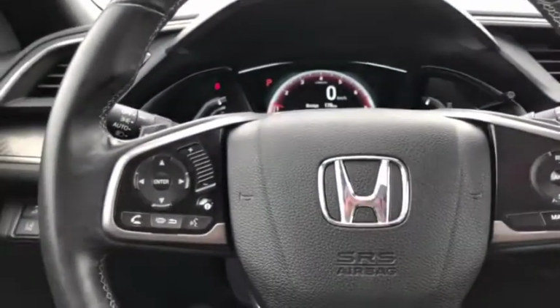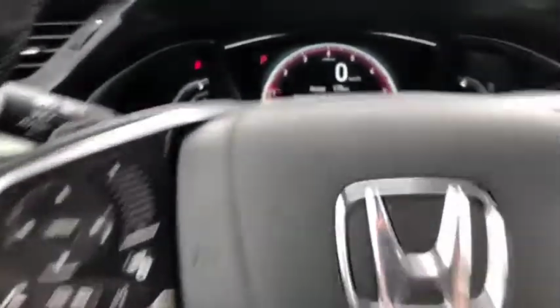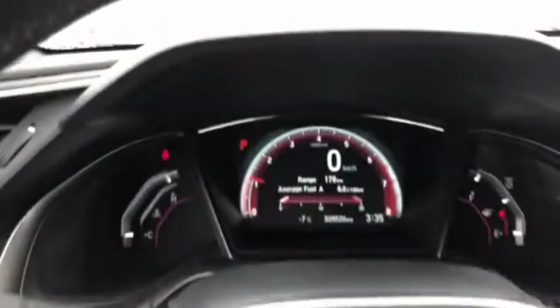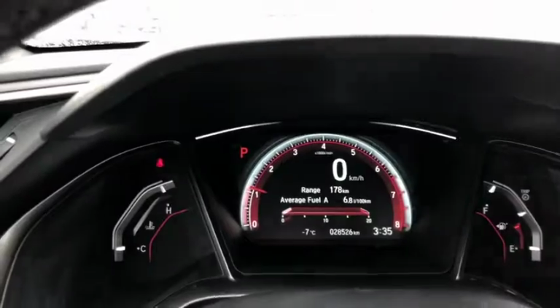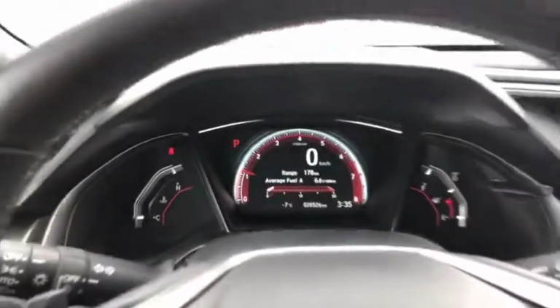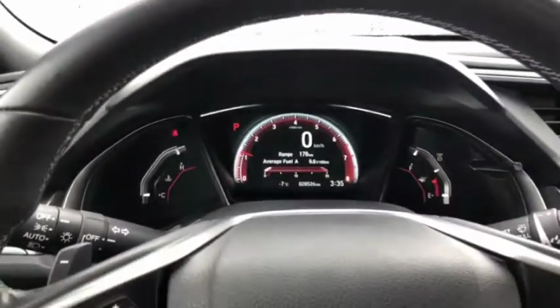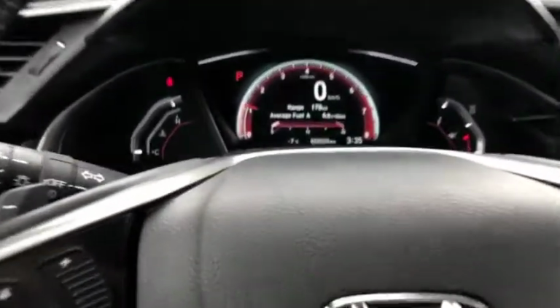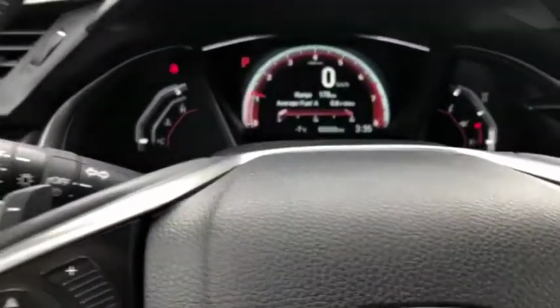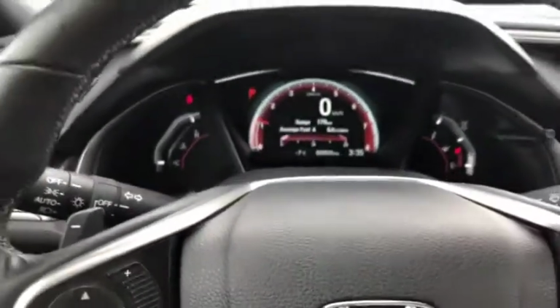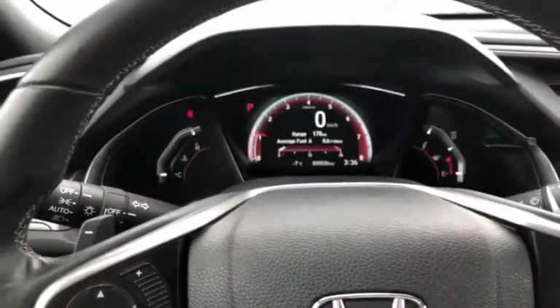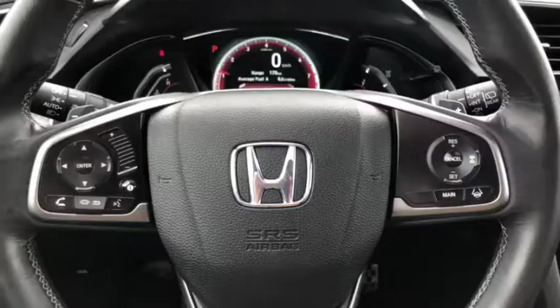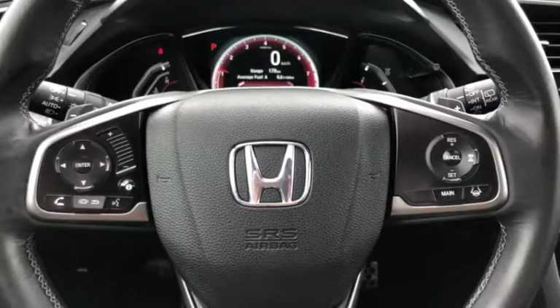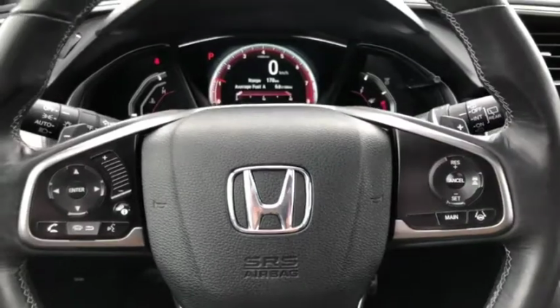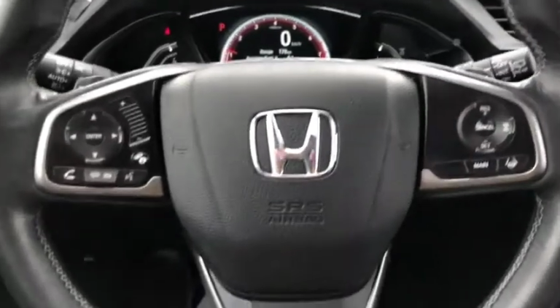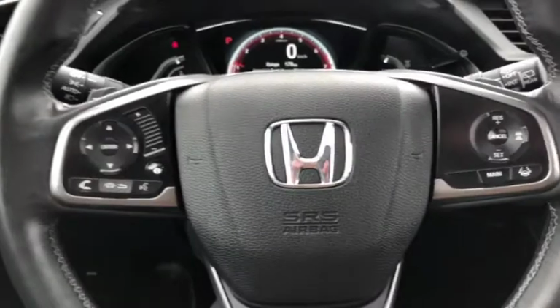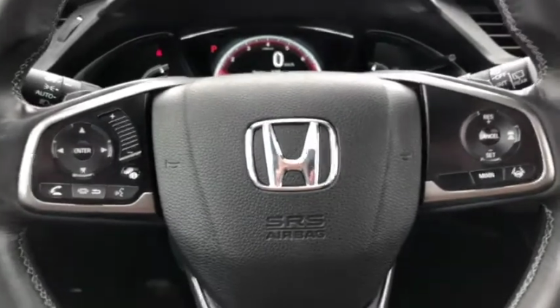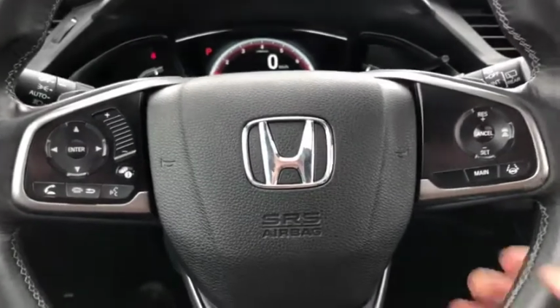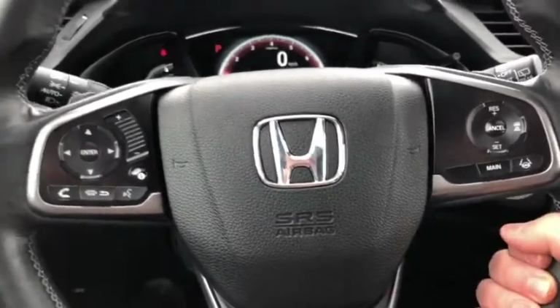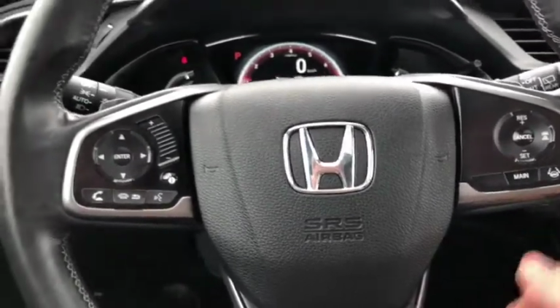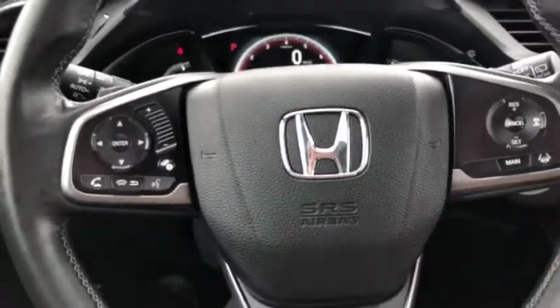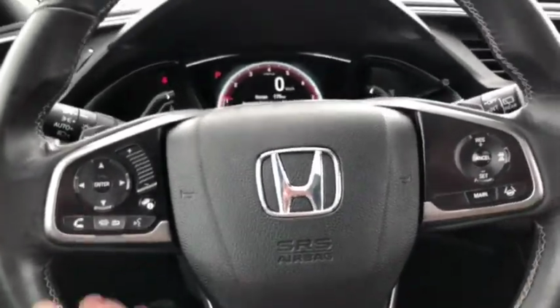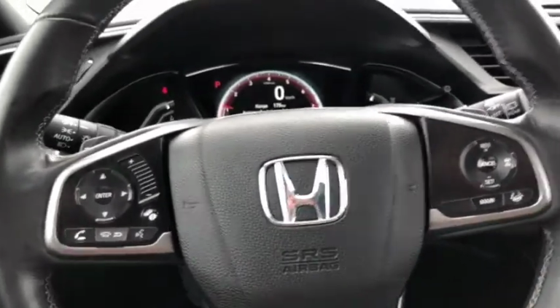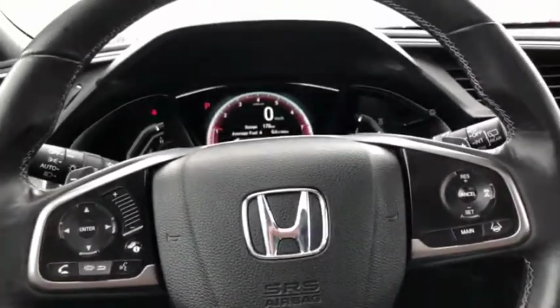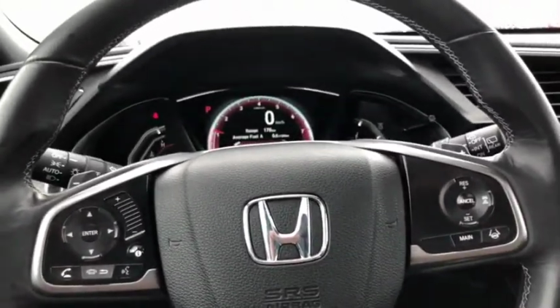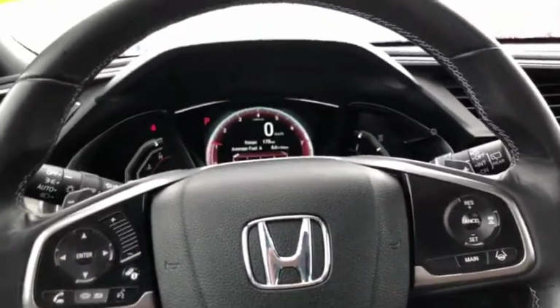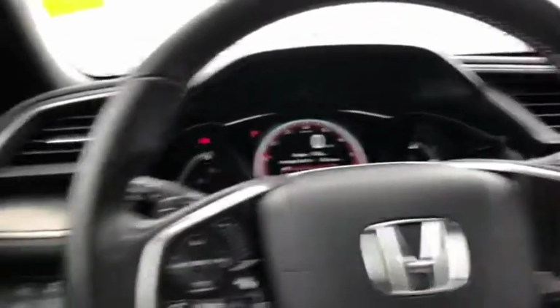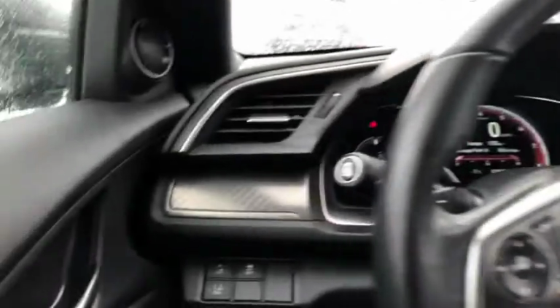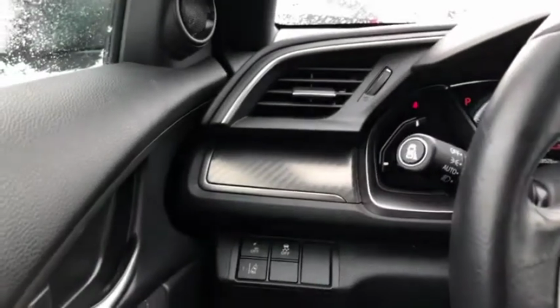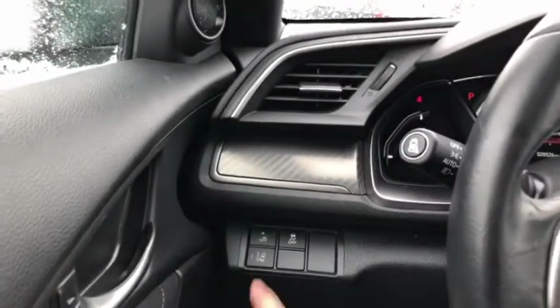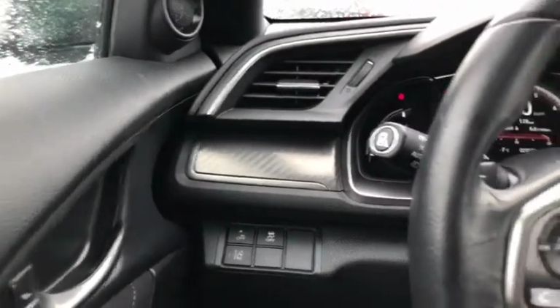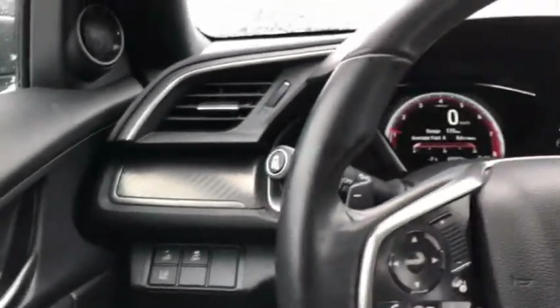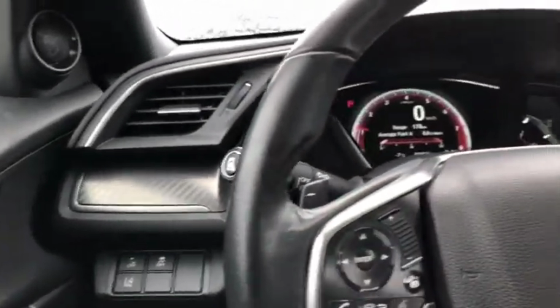This one here has only 28,526 kilometers. Let's go through some of the features on the steering wheel. Leather wrap steering wheel, Bluetooth functions, volume control, cruise control. We got our traction control over here and lane assist as well.